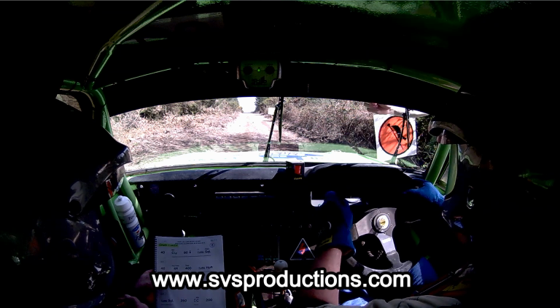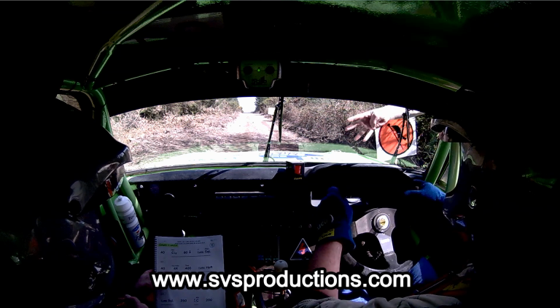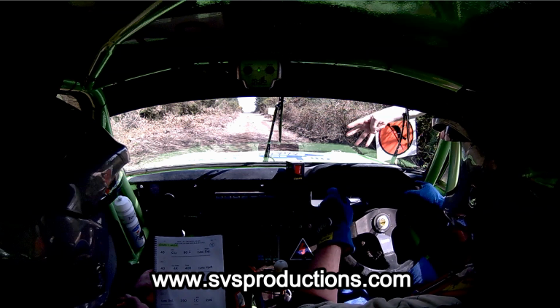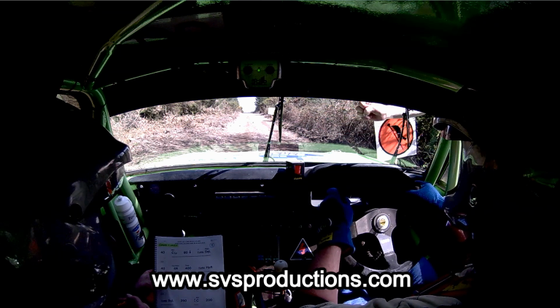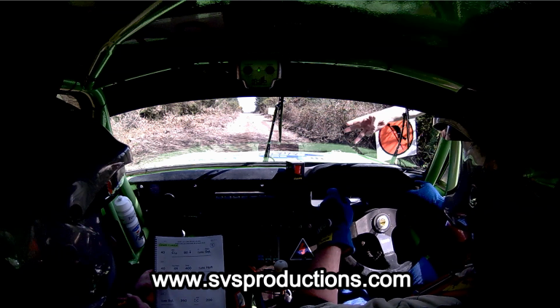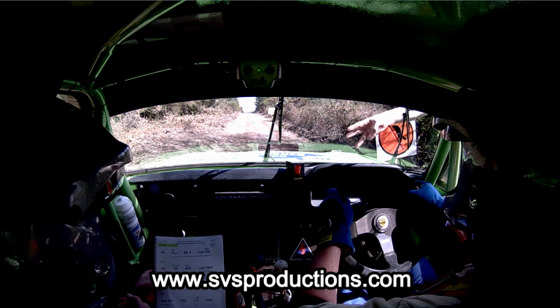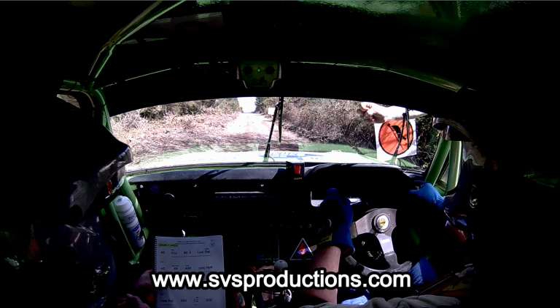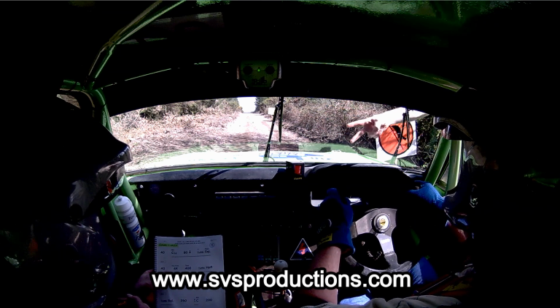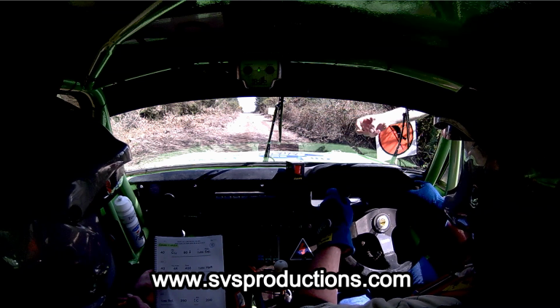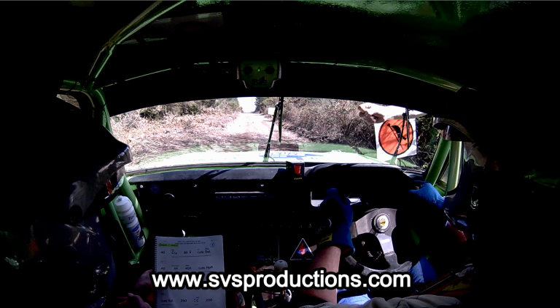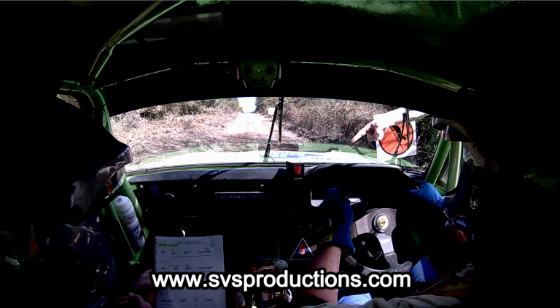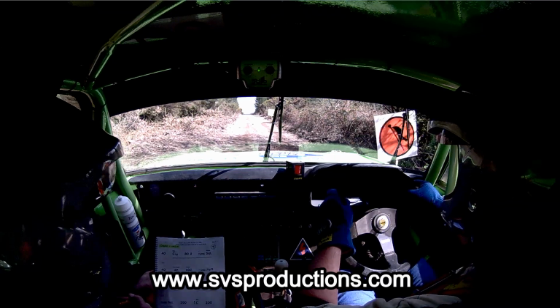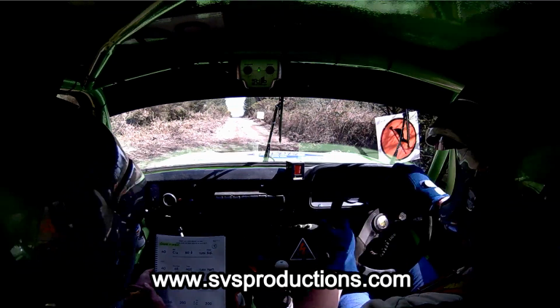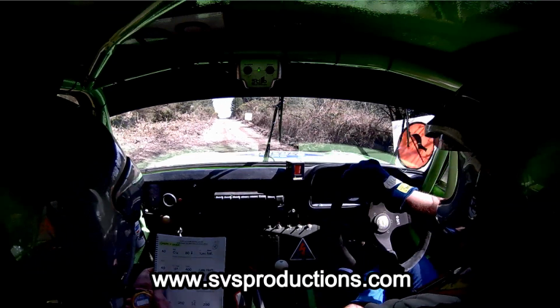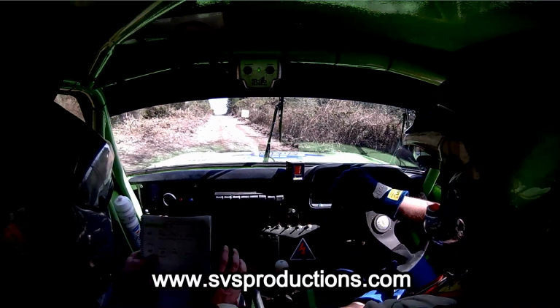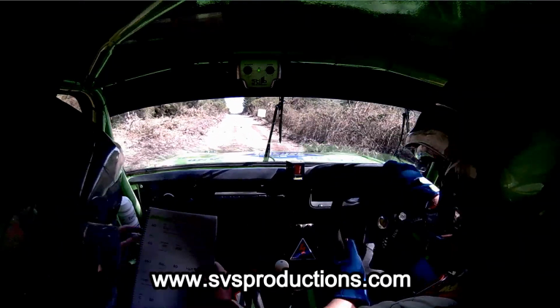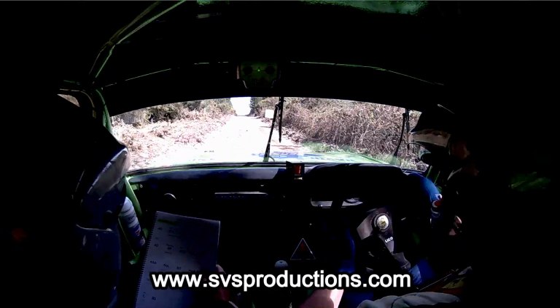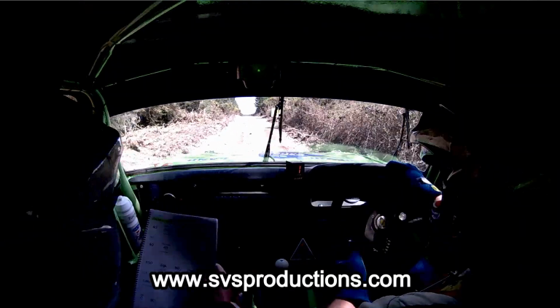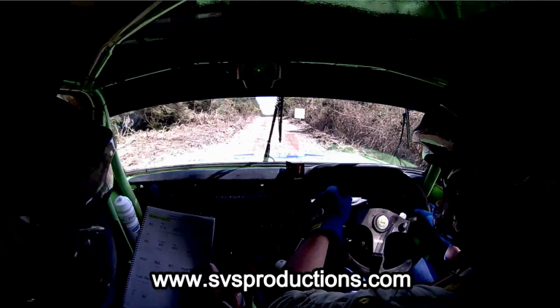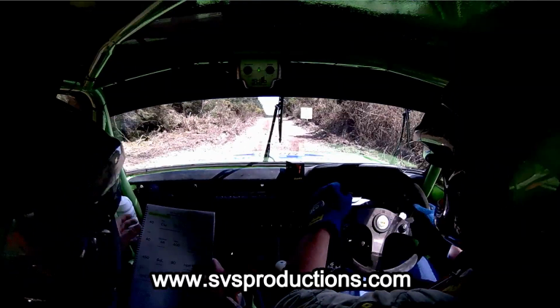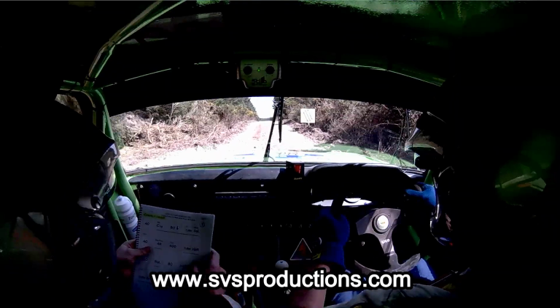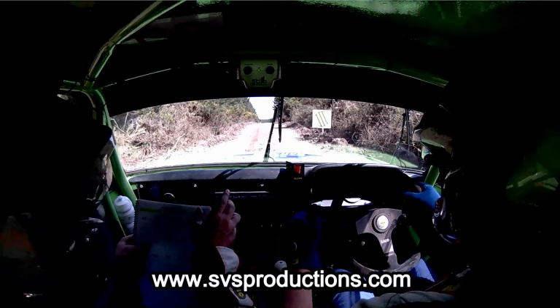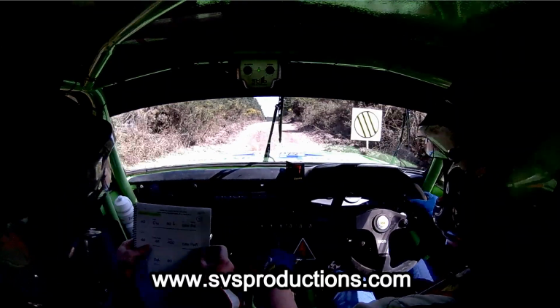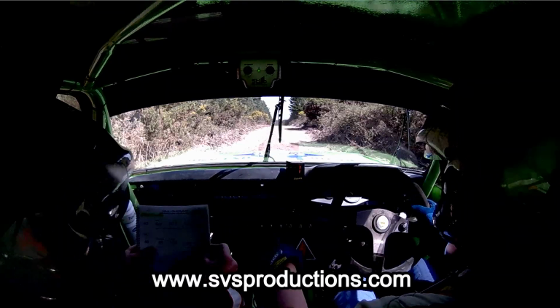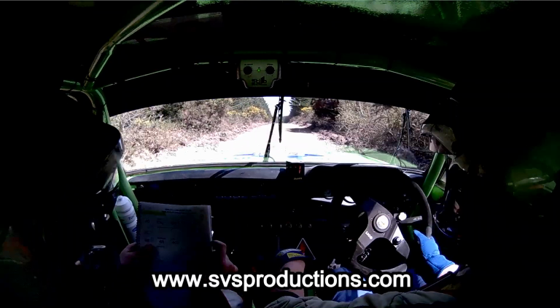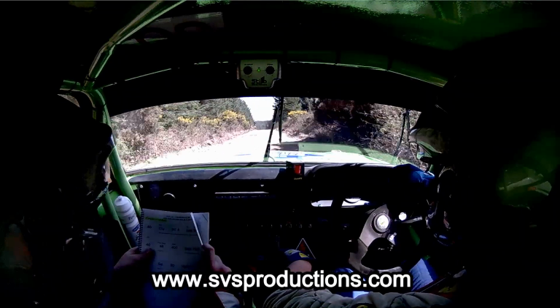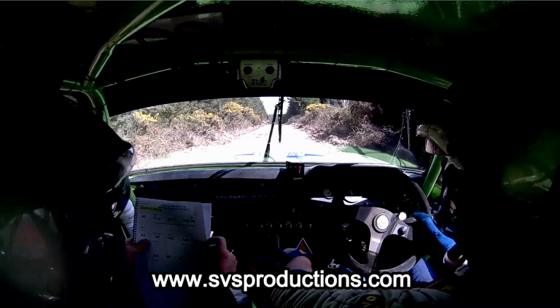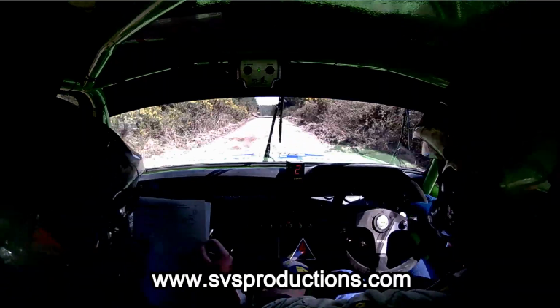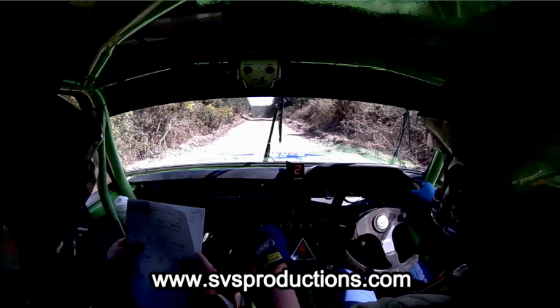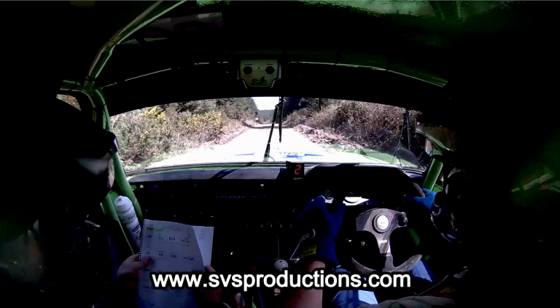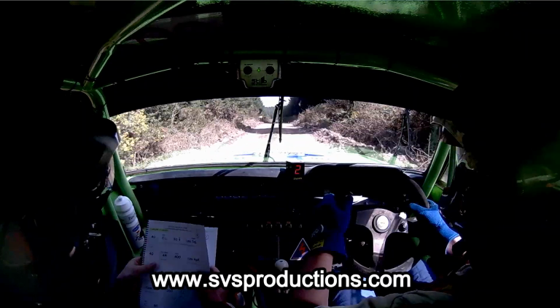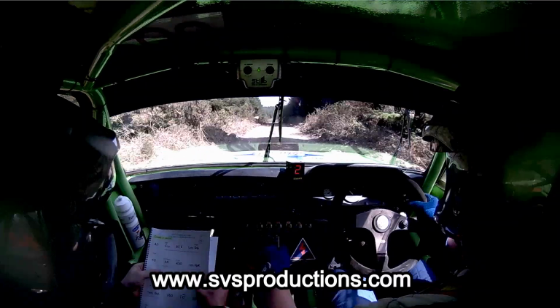Five, four, three, two, one. So you're 40, long crest, and 80 down into square left, and it's slippy, okay?